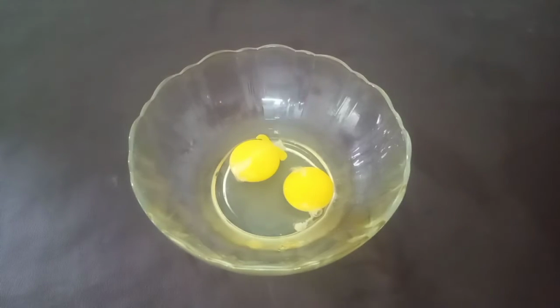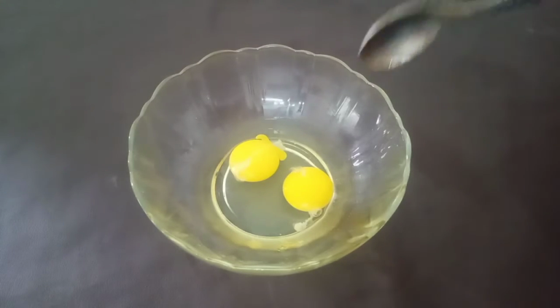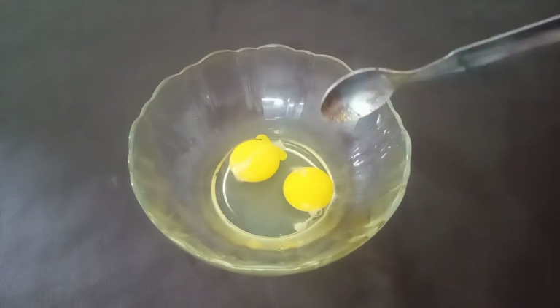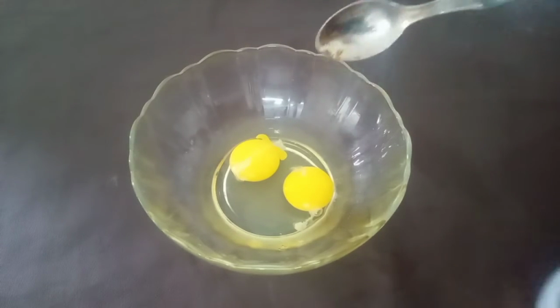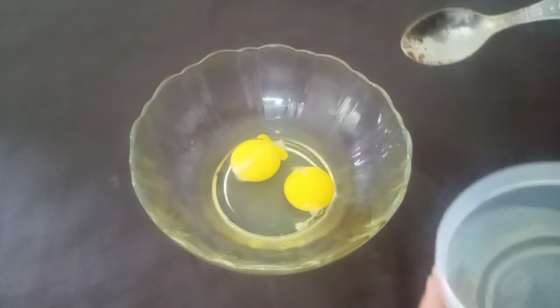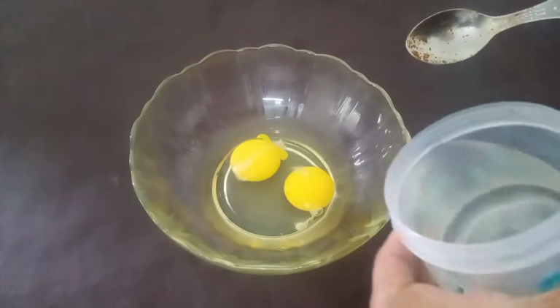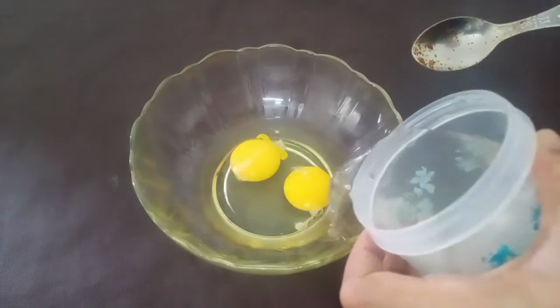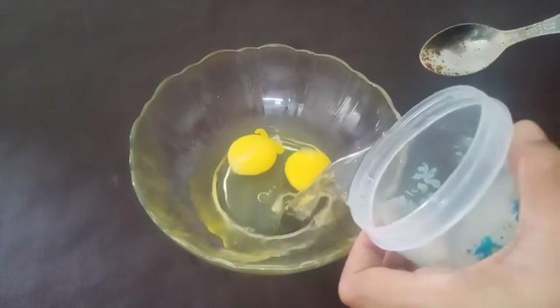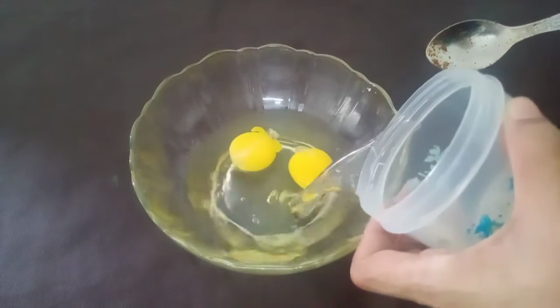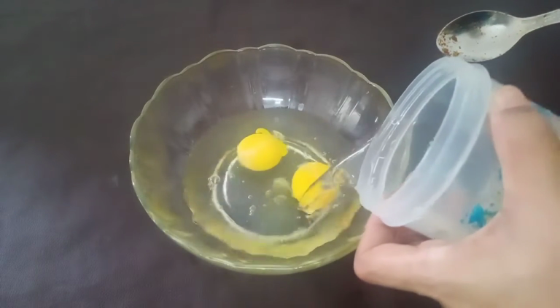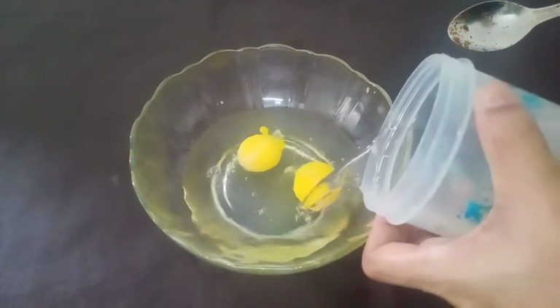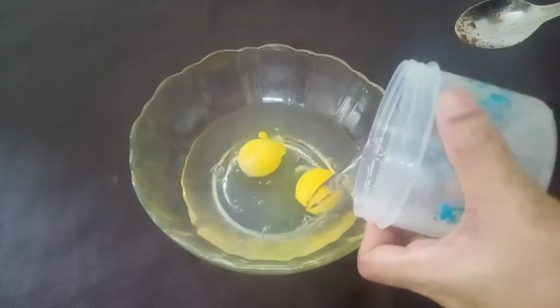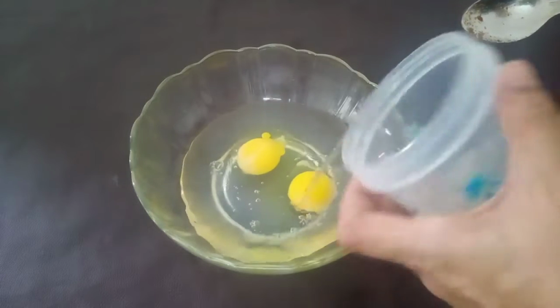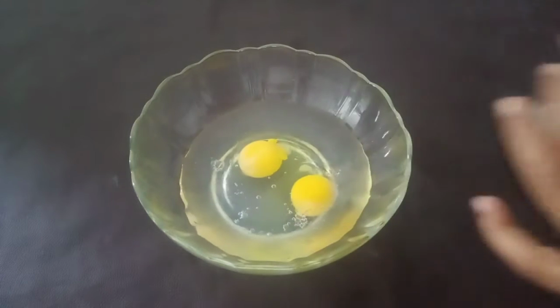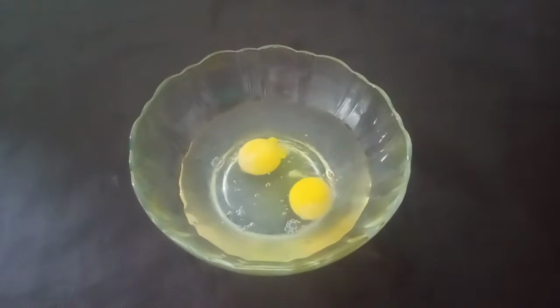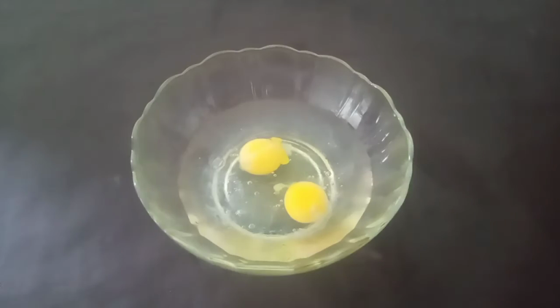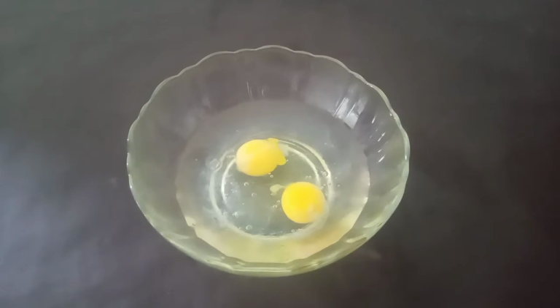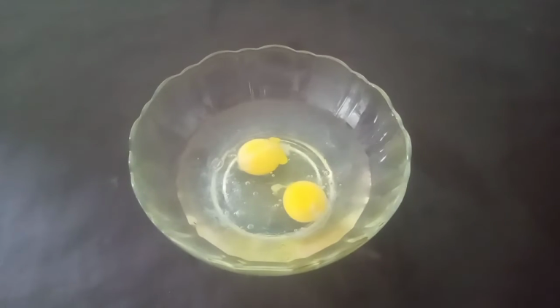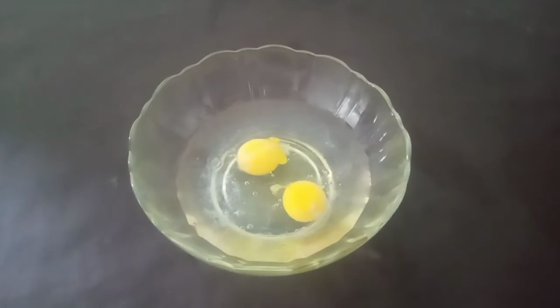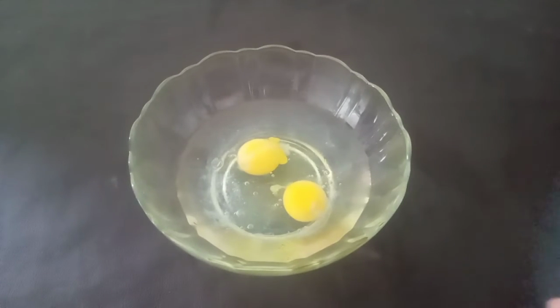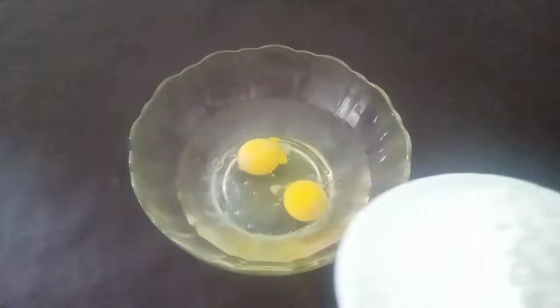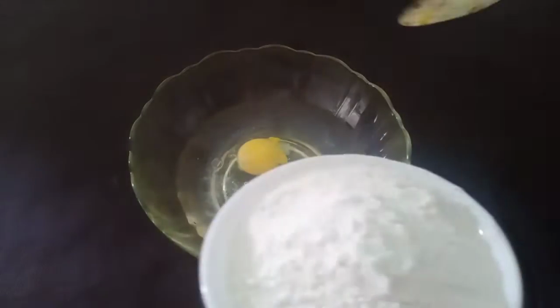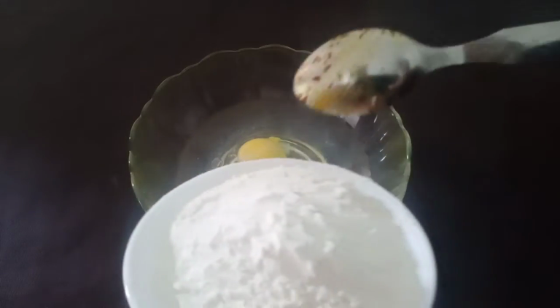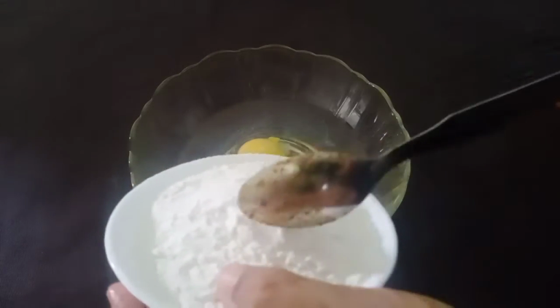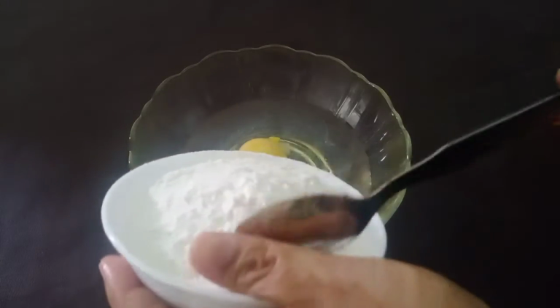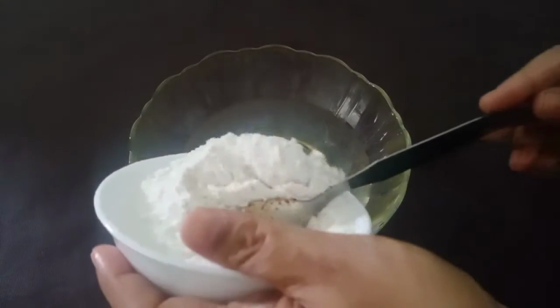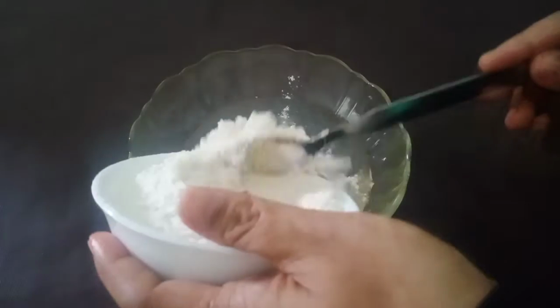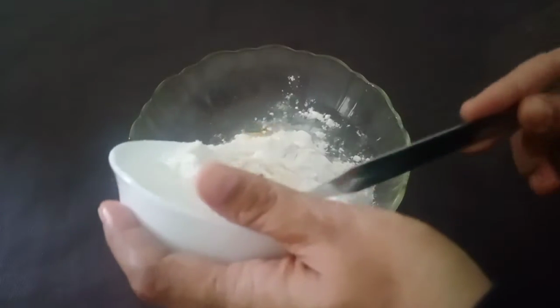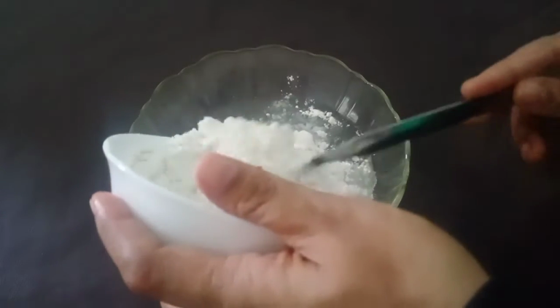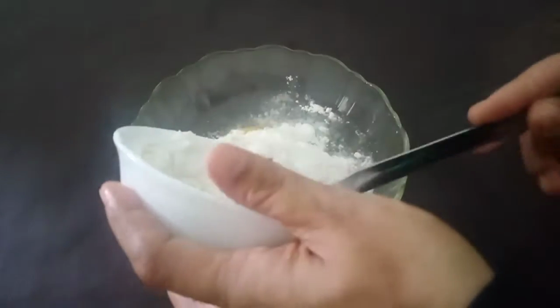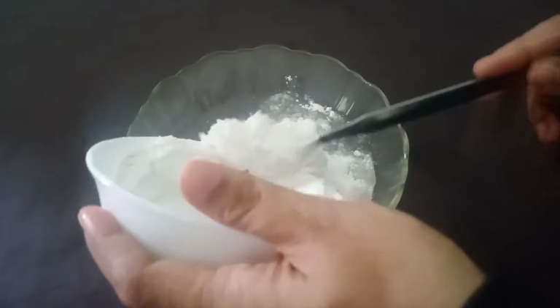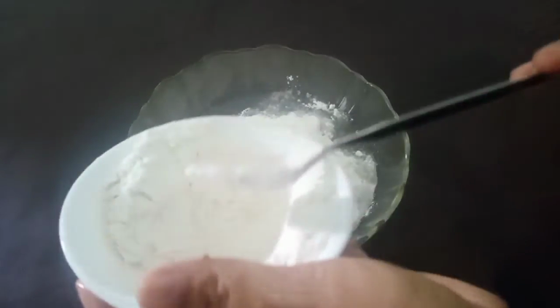Let's put the rice in the oven, and let's put it in the water. We put it in the flour and put it into the flour.